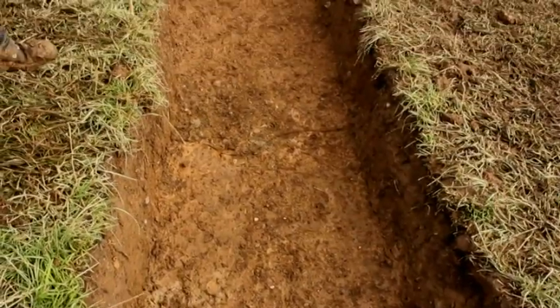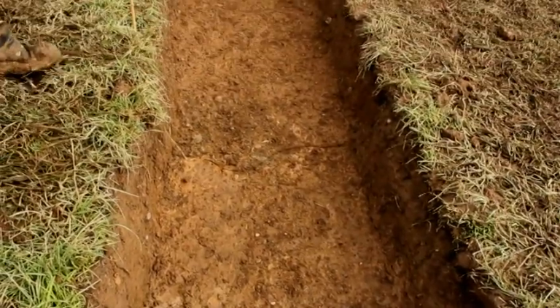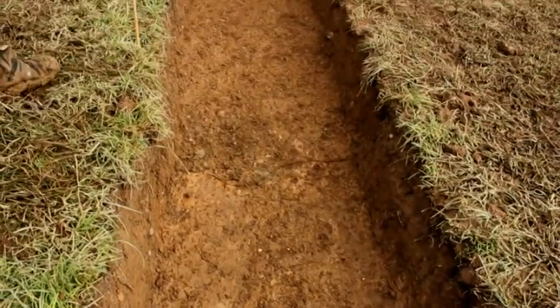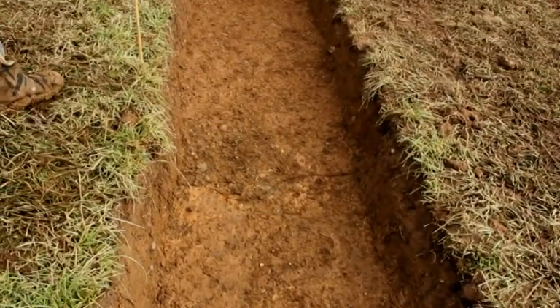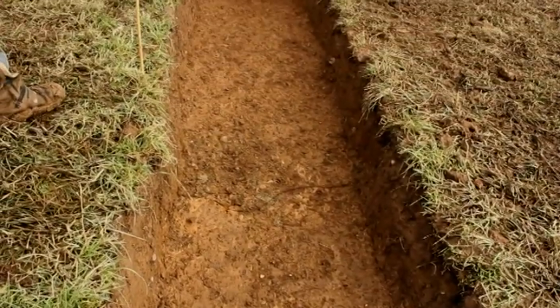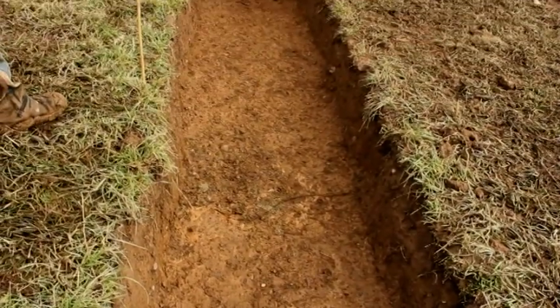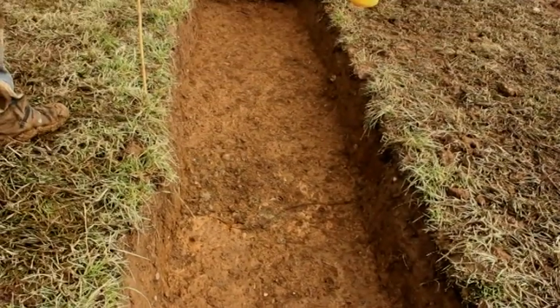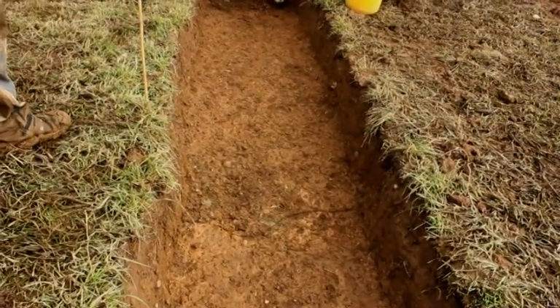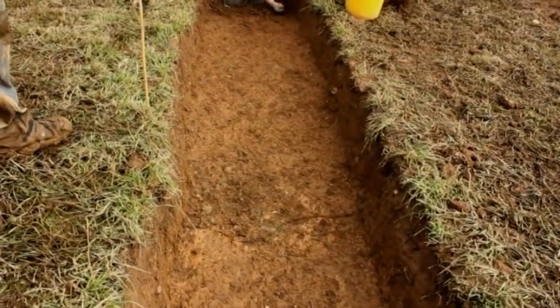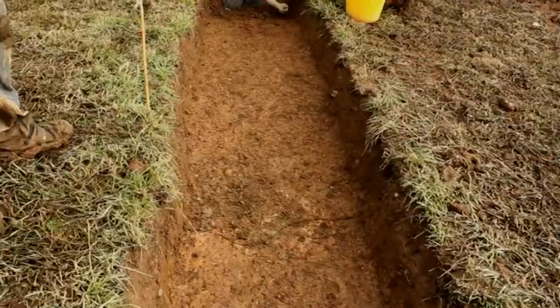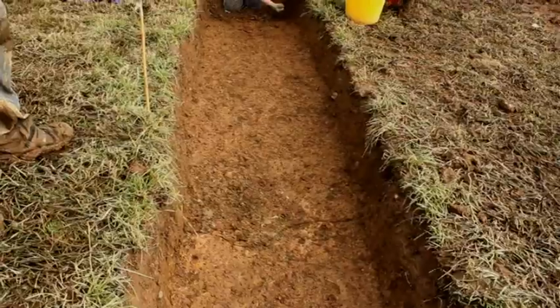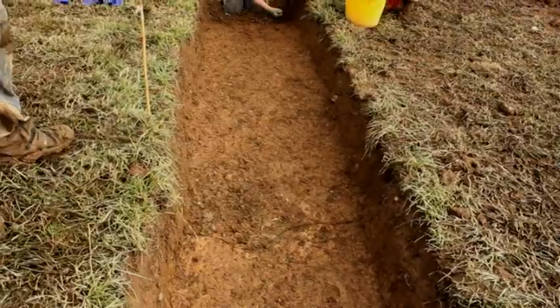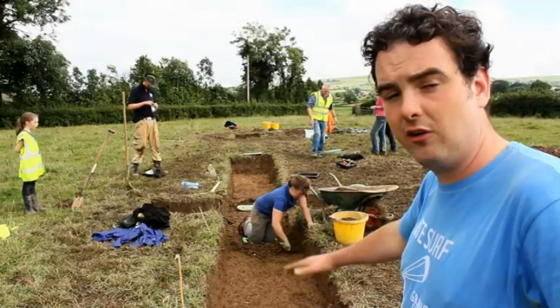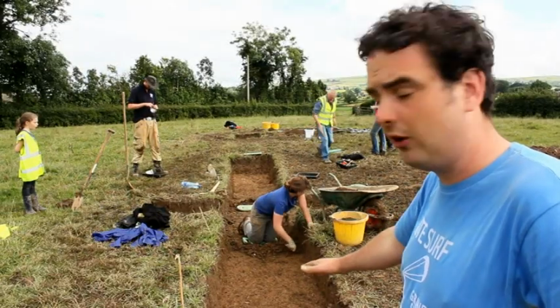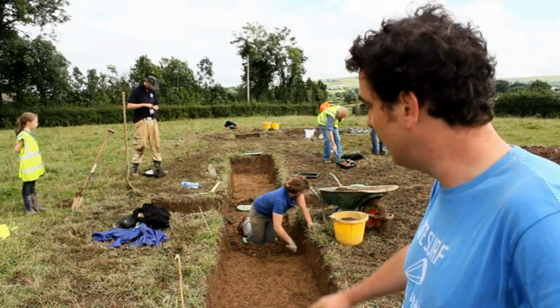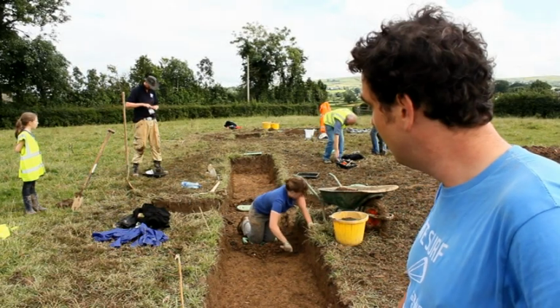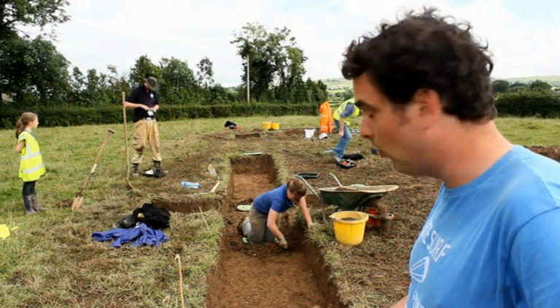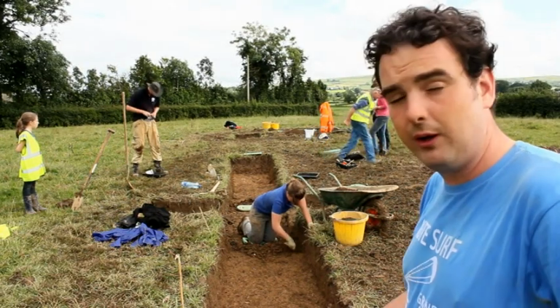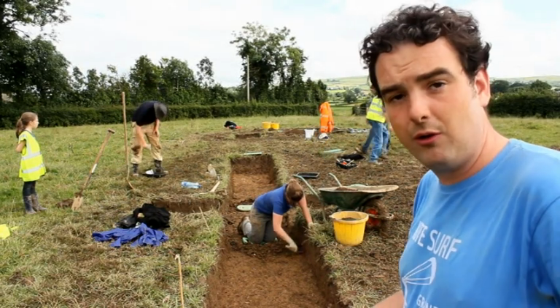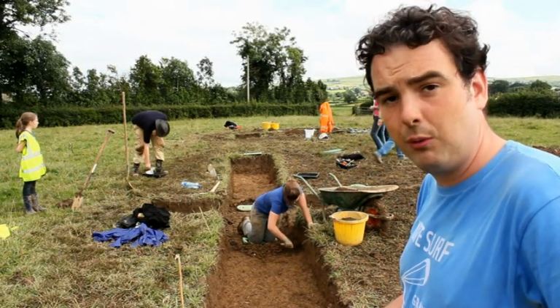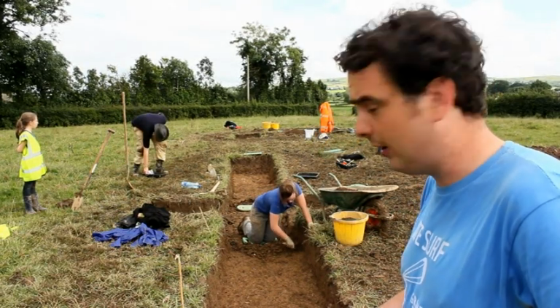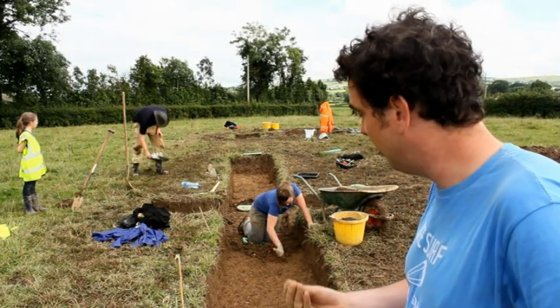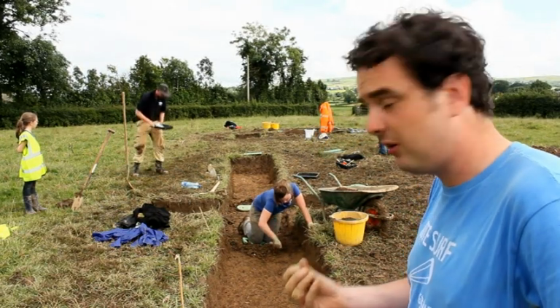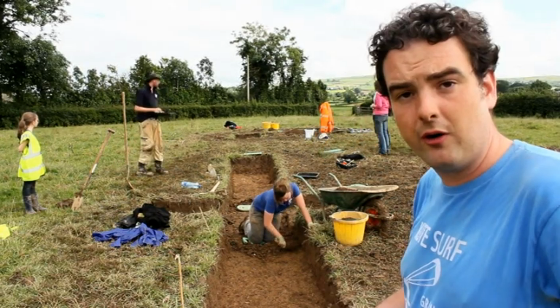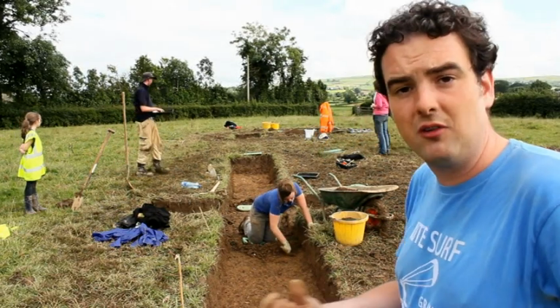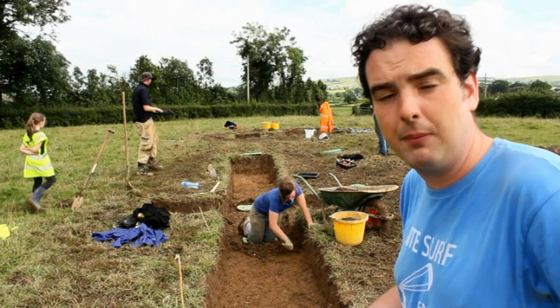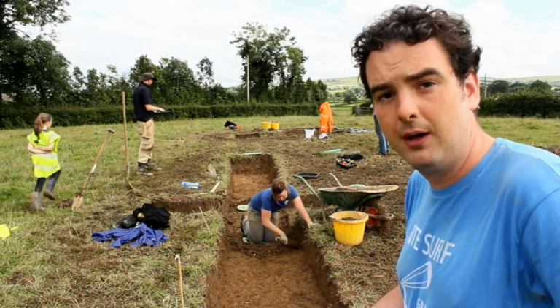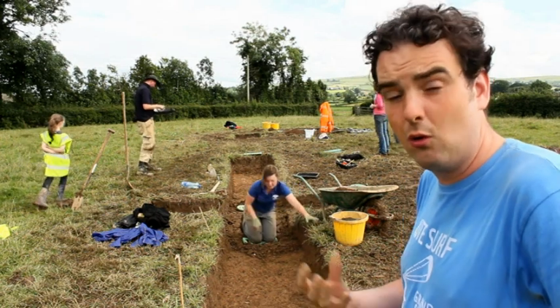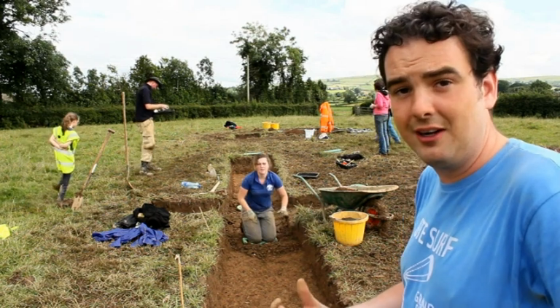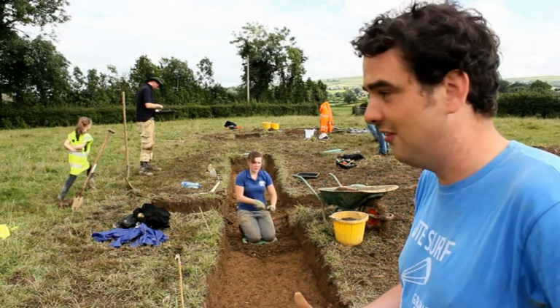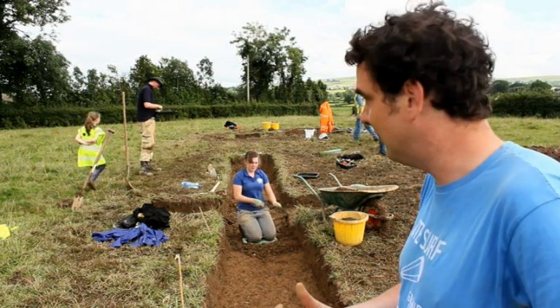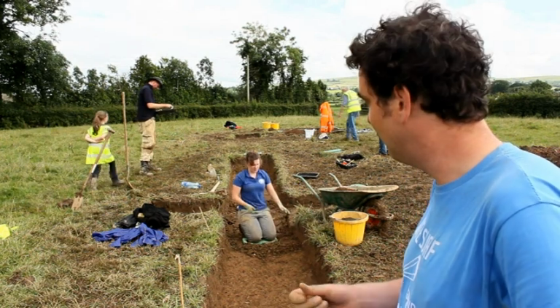It'll be a job for tomorrow to start going down through these layers filling up the ditch. And hopefully through that we'll find bits of pottery or bits of clay pipe, hopefully dating to the 17th century.